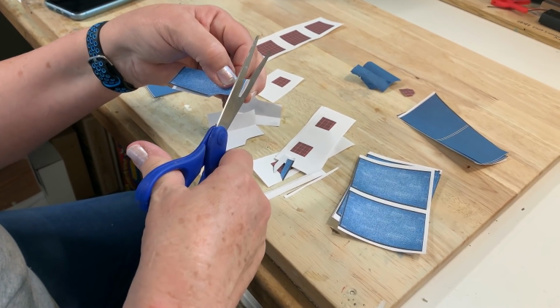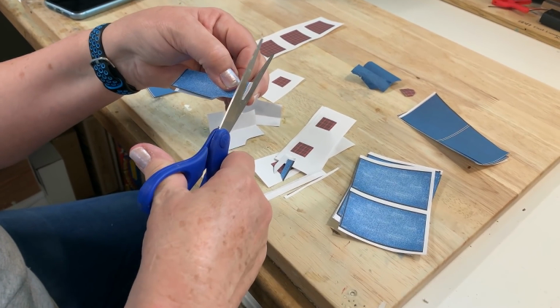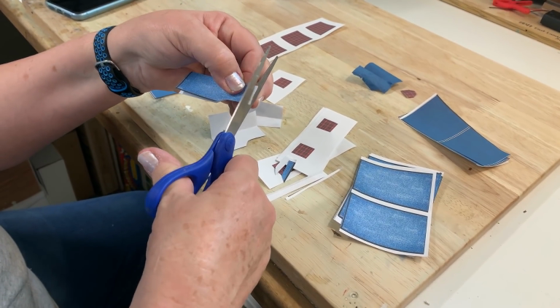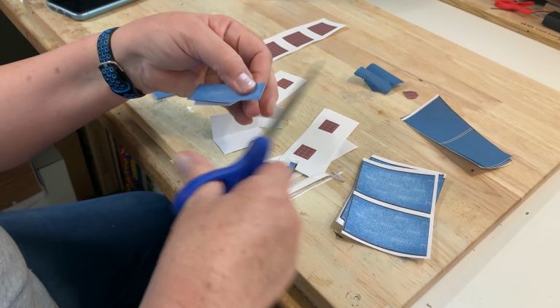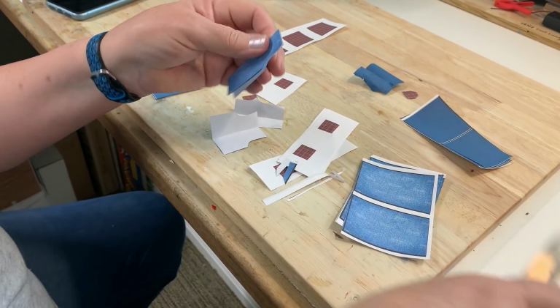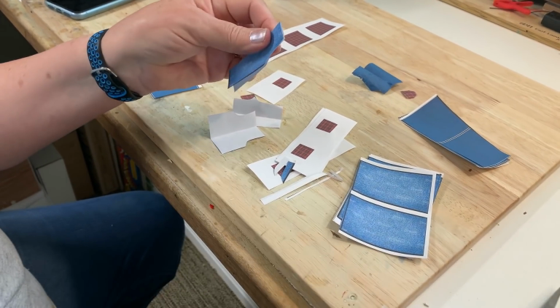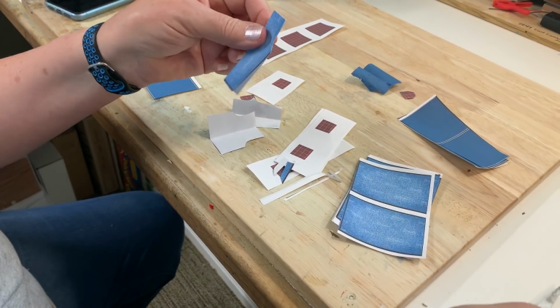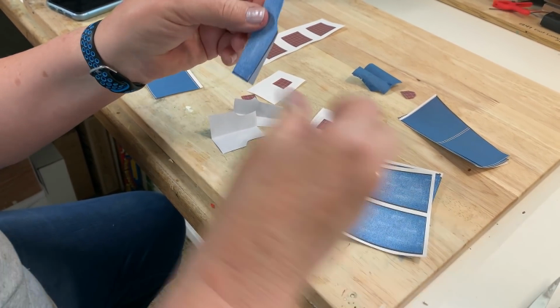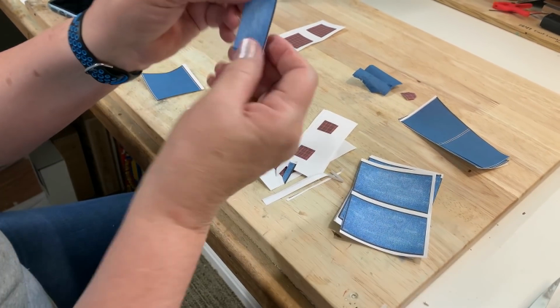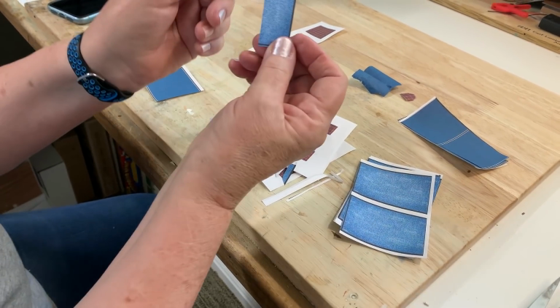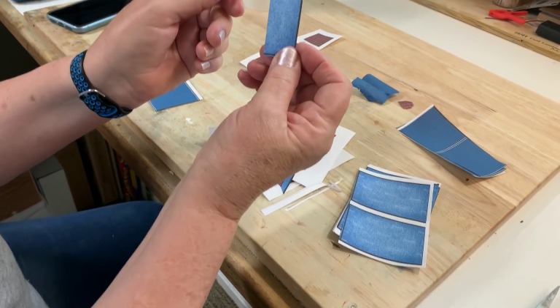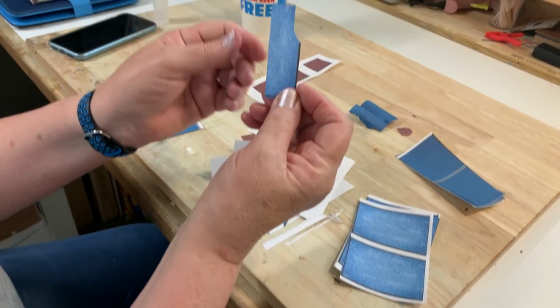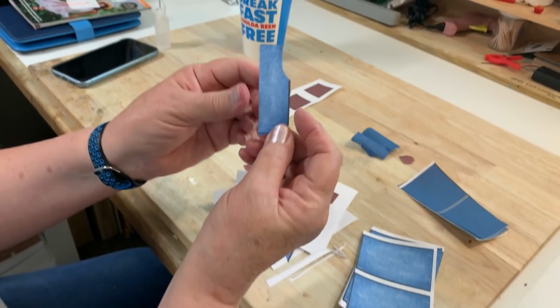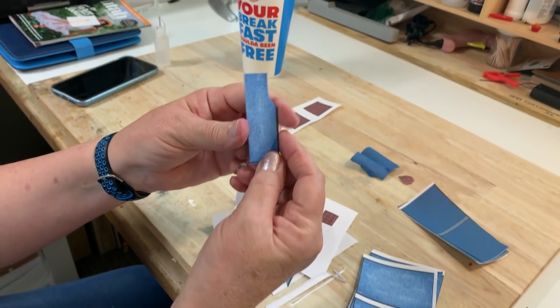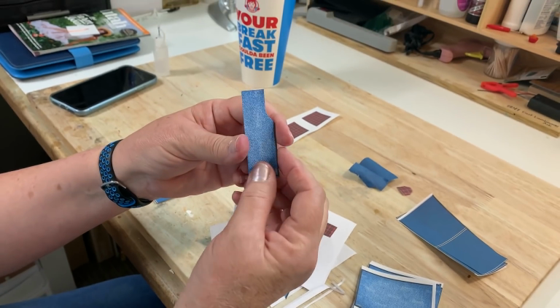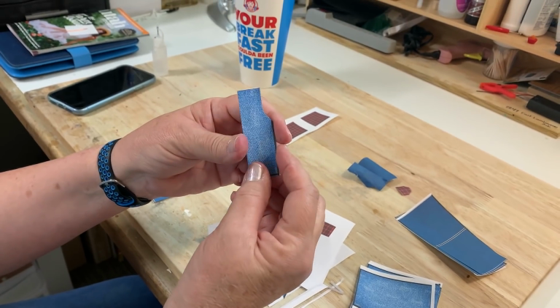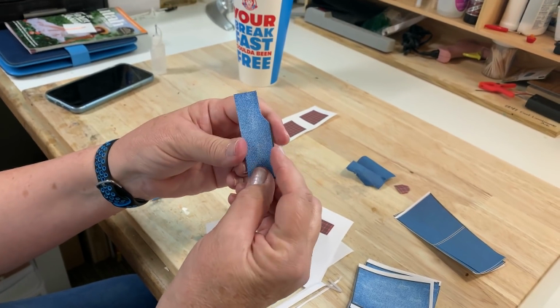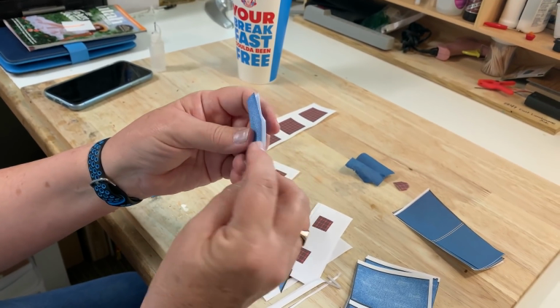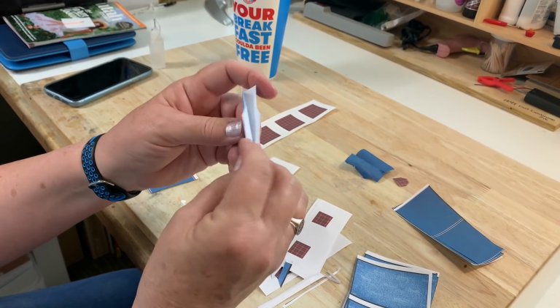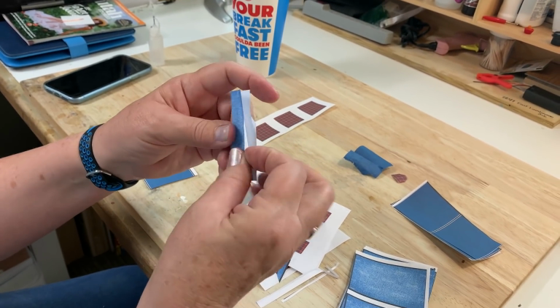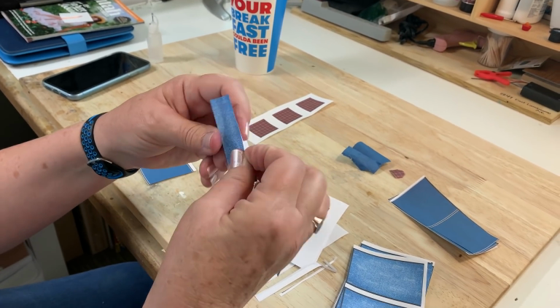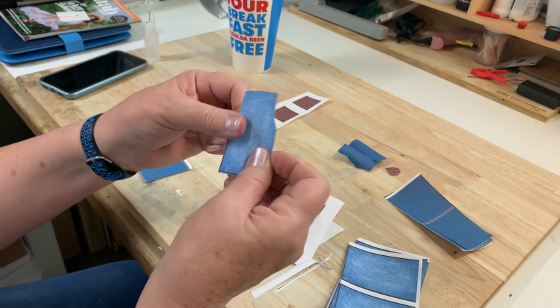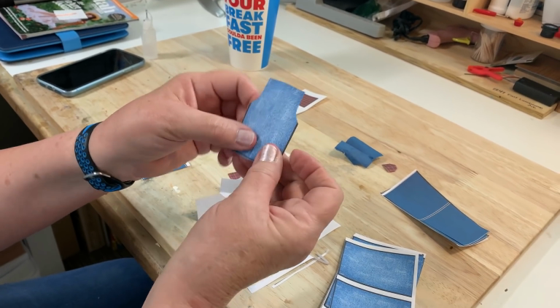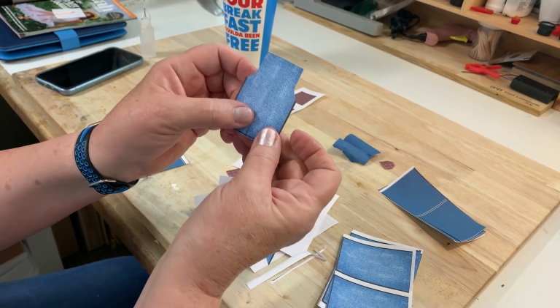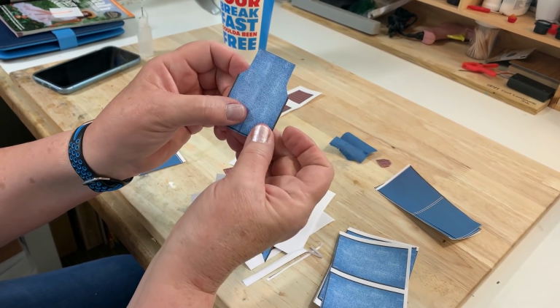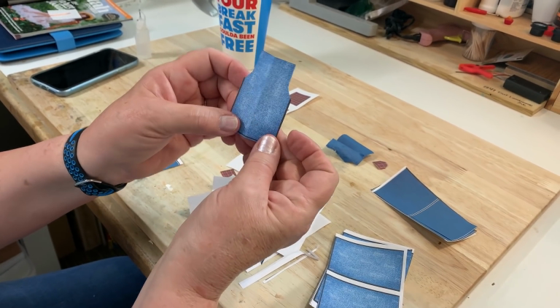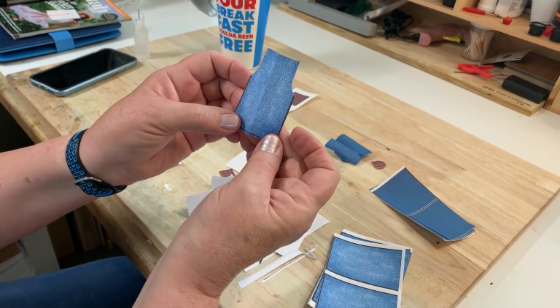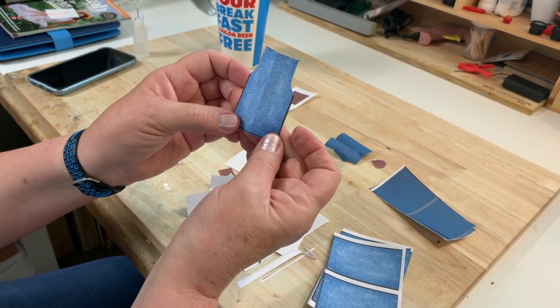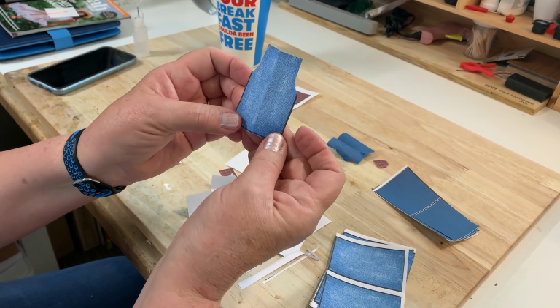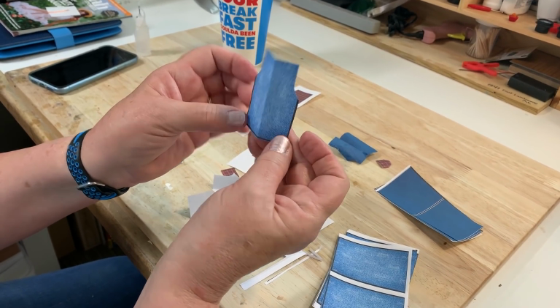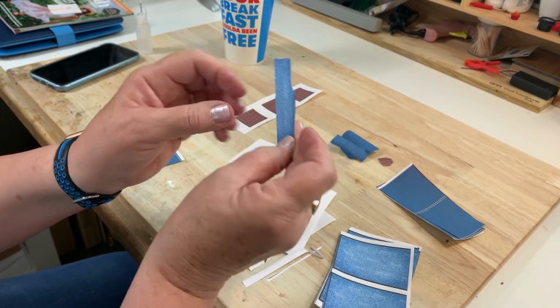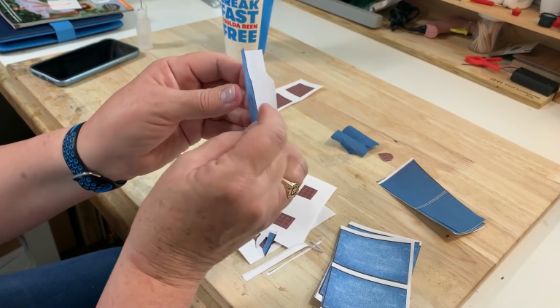And it's just like so. And of course, when I open it up, it kind of has a funny look - it's like a milk jug.